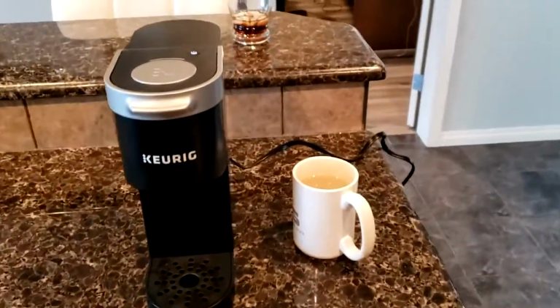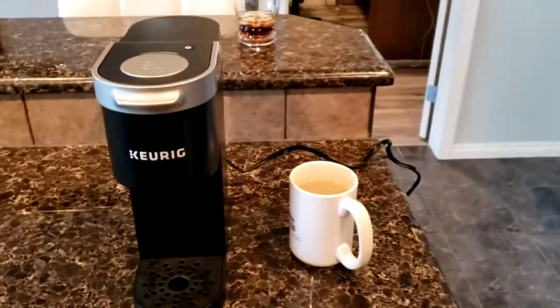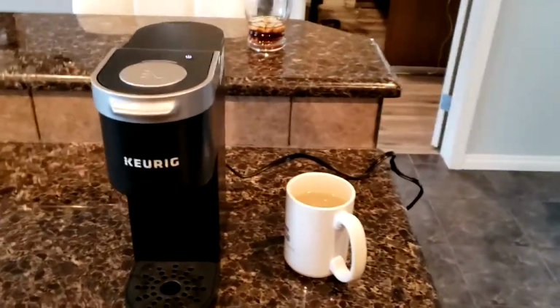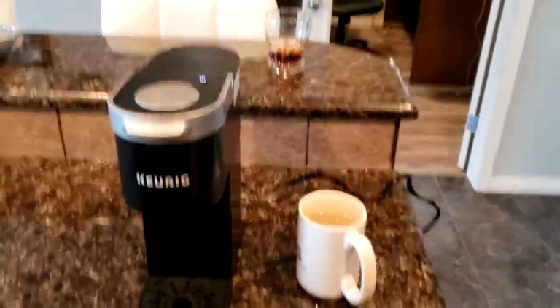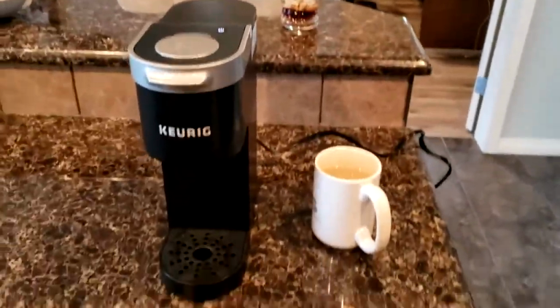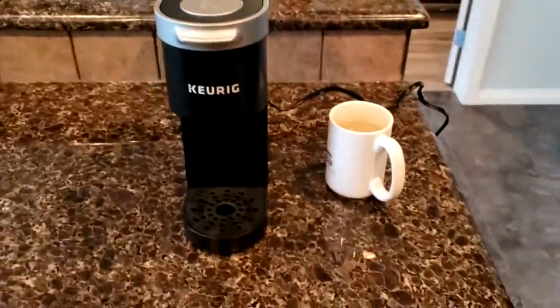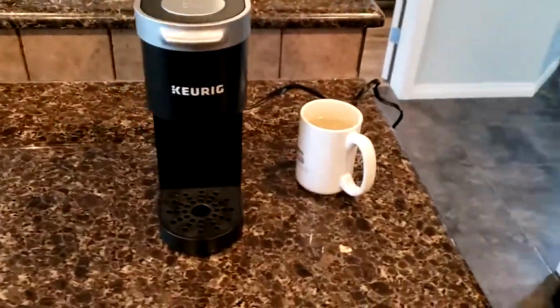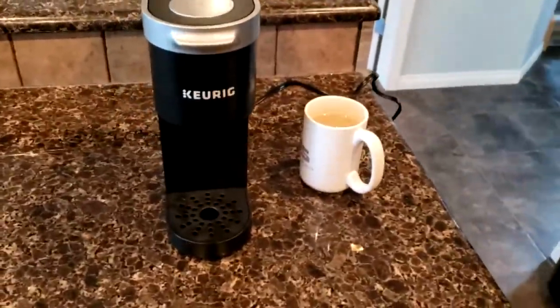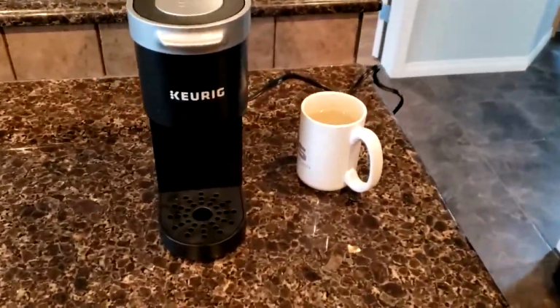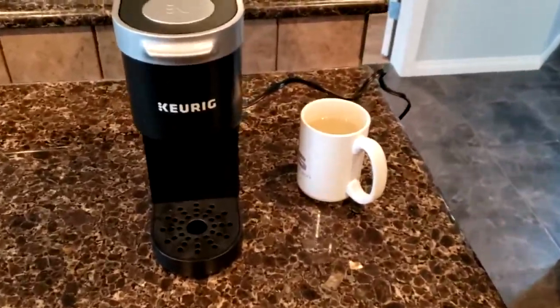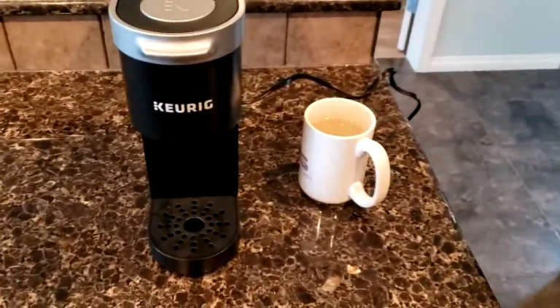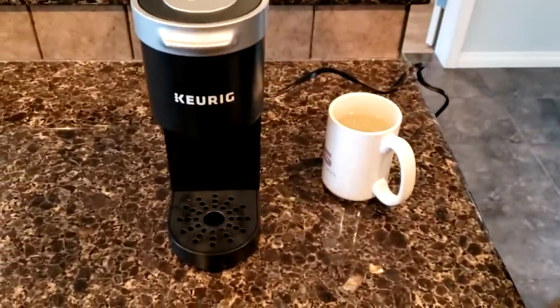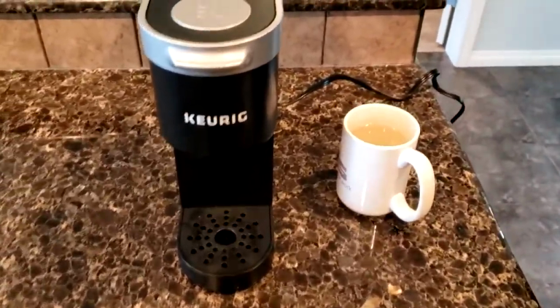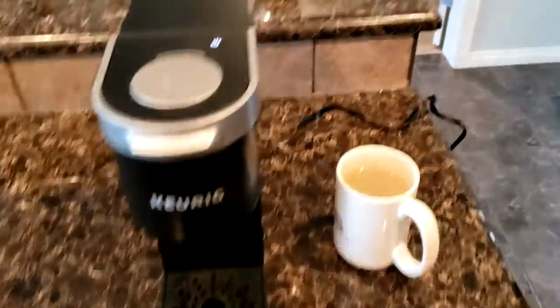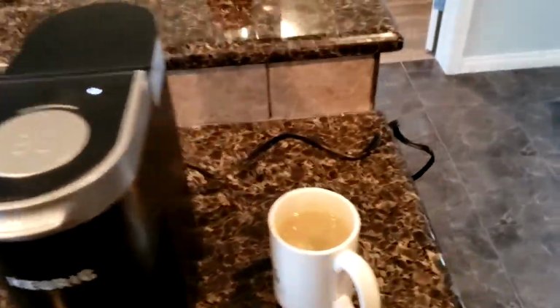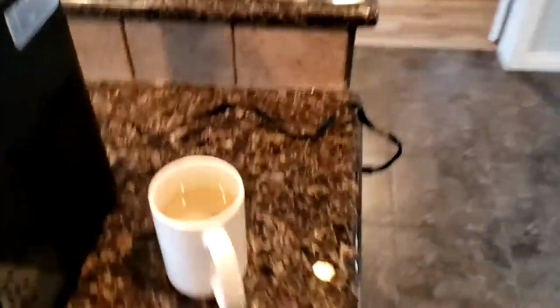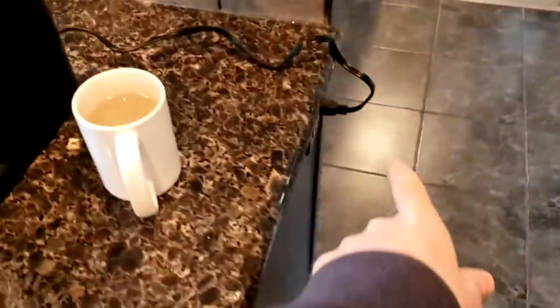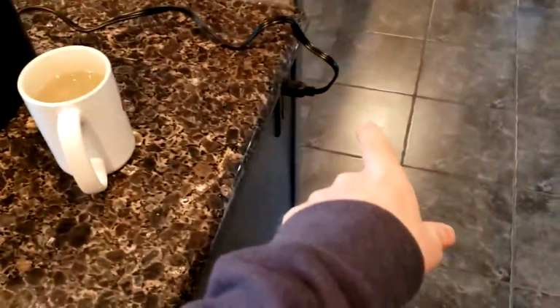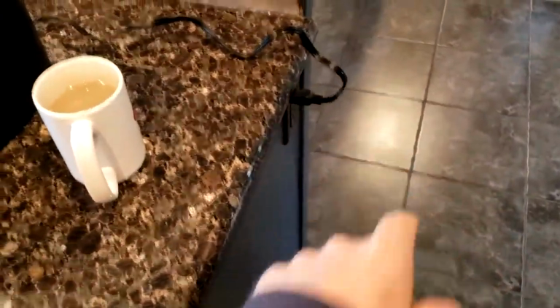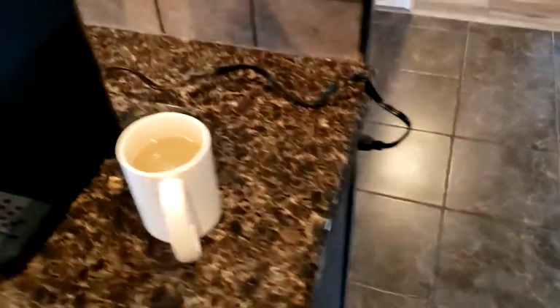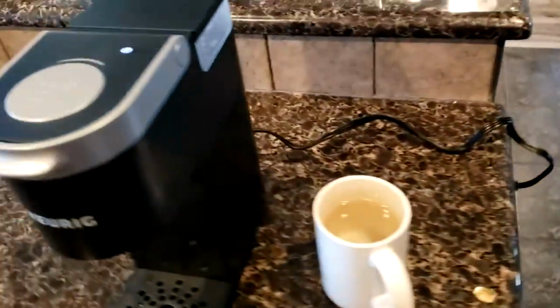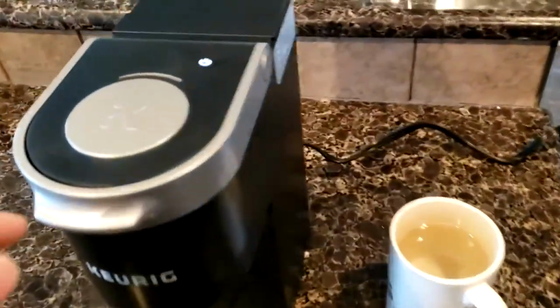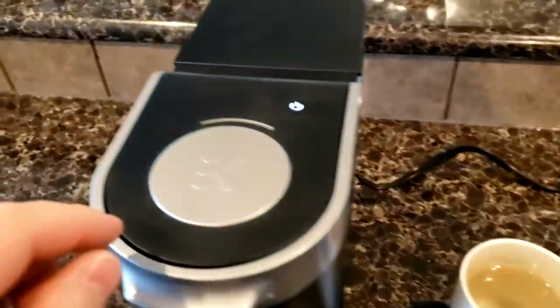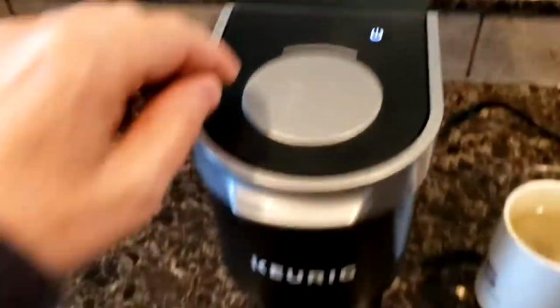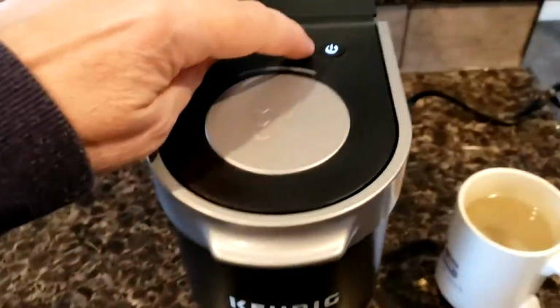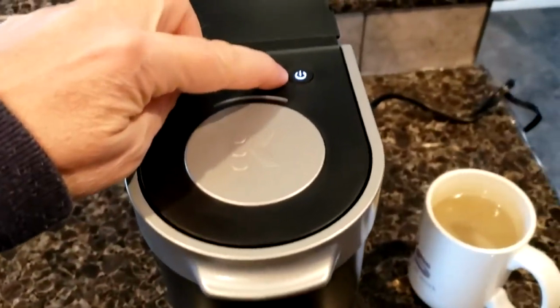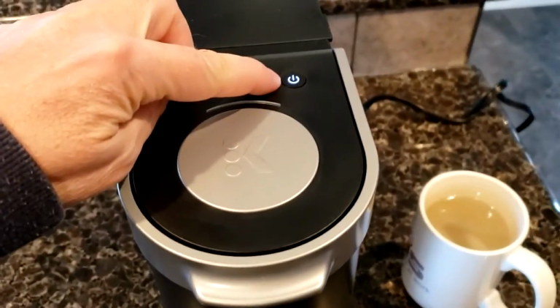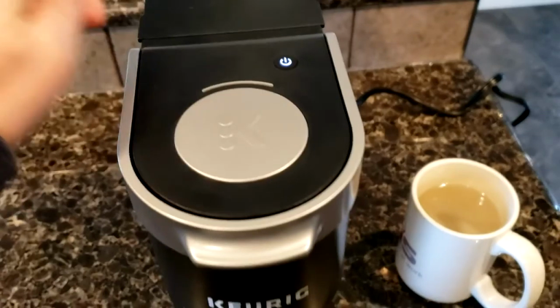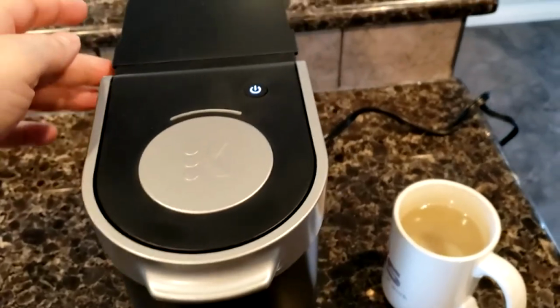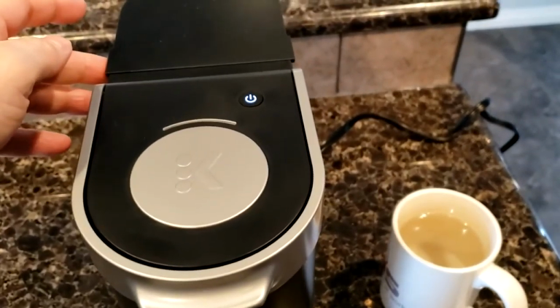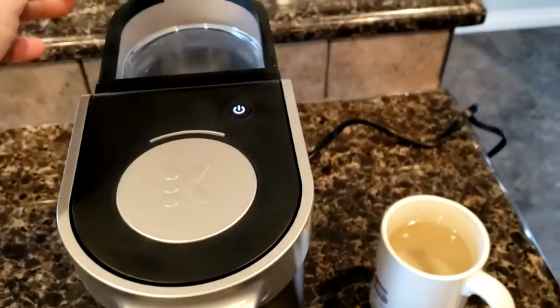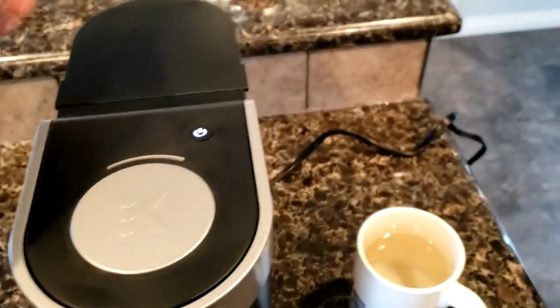I'm going to quickly show you how to use the coffee maker. Obviously we're not in the trailer right now, but you'll have this plugged in in the trailer. Power on is the first thing you want to do.